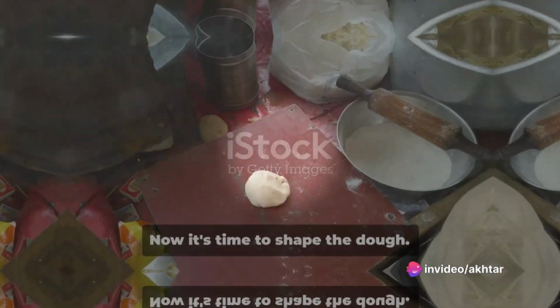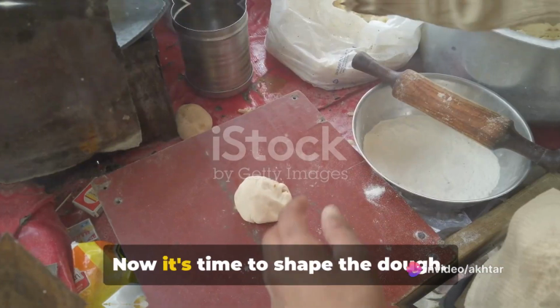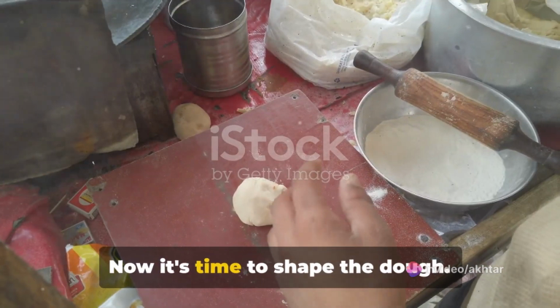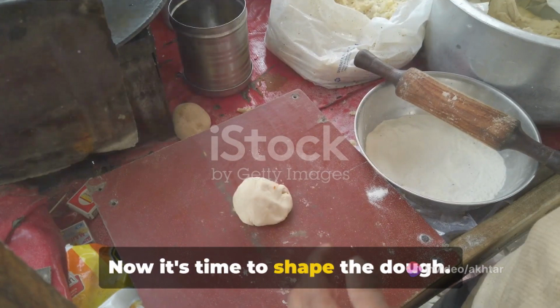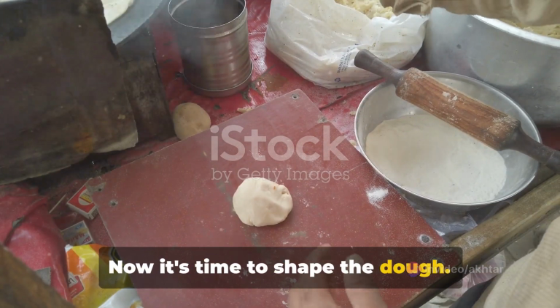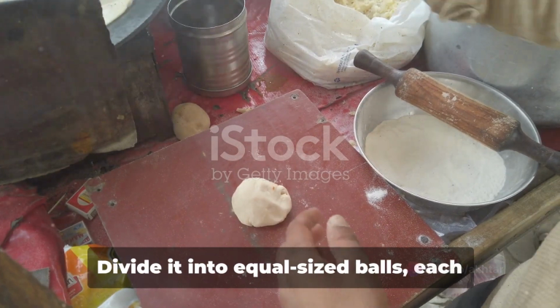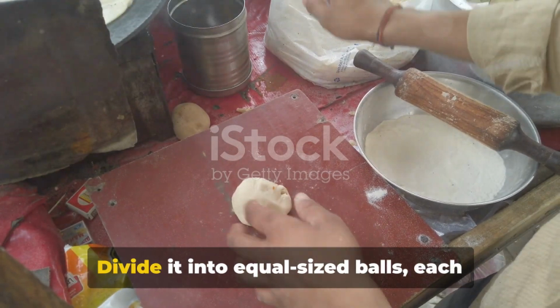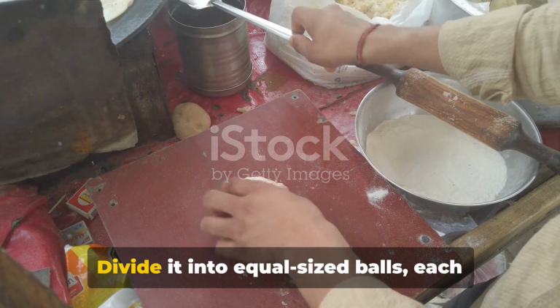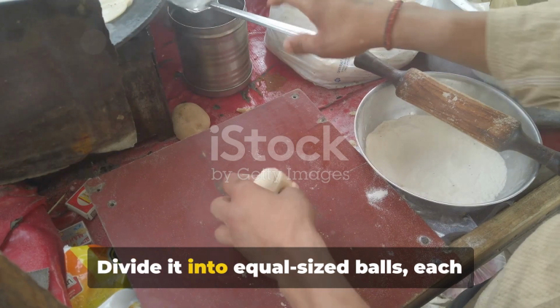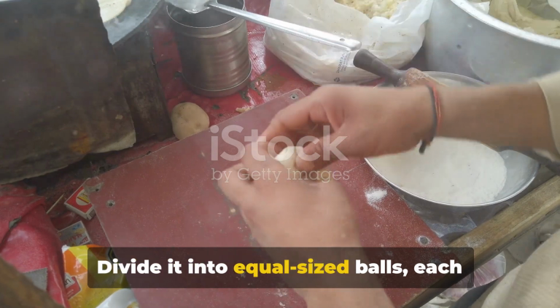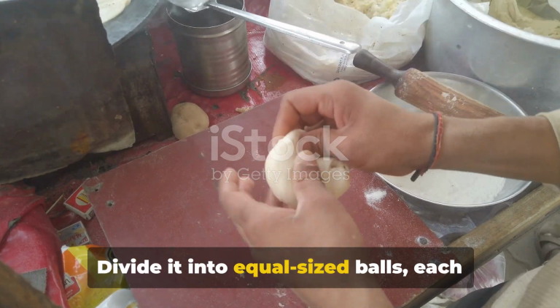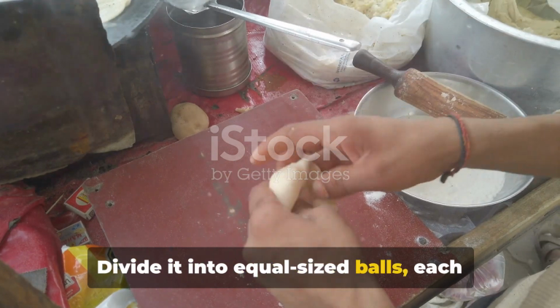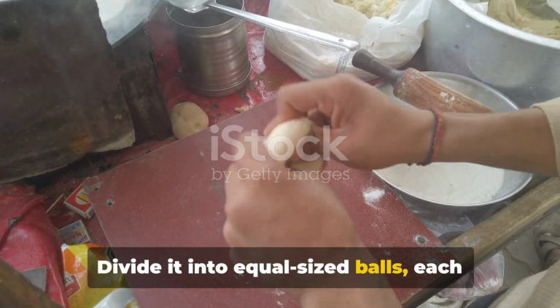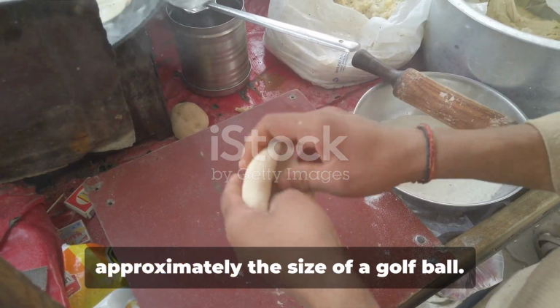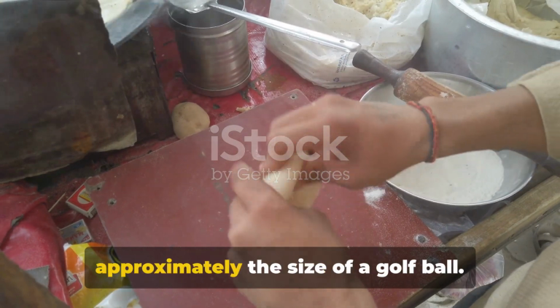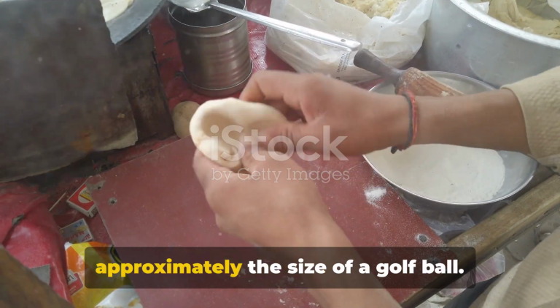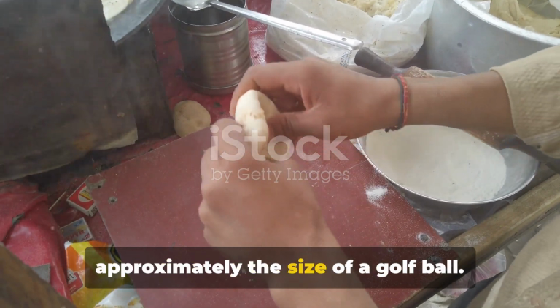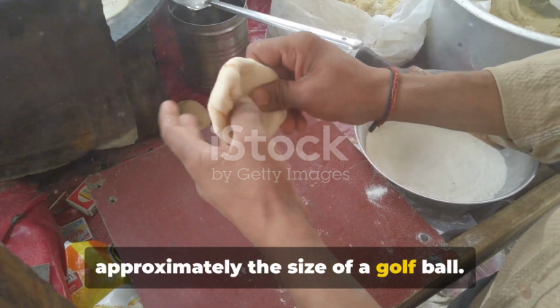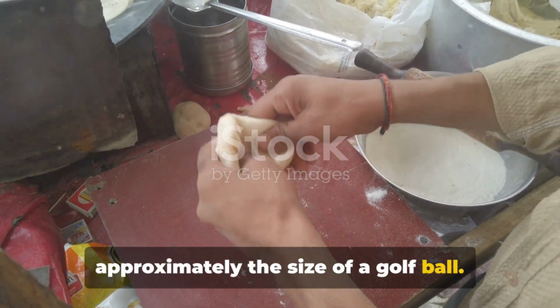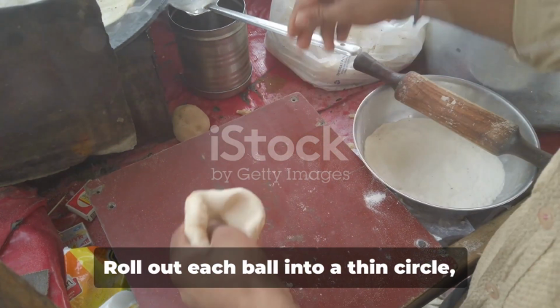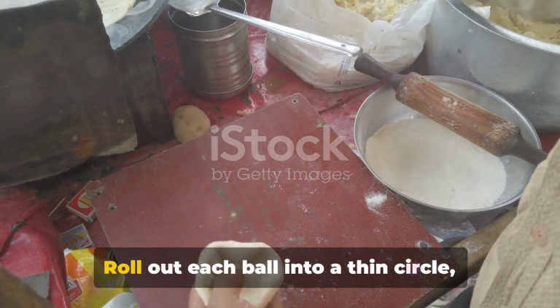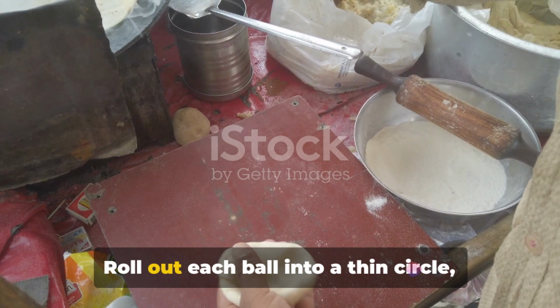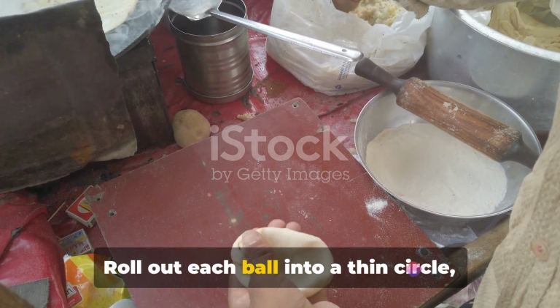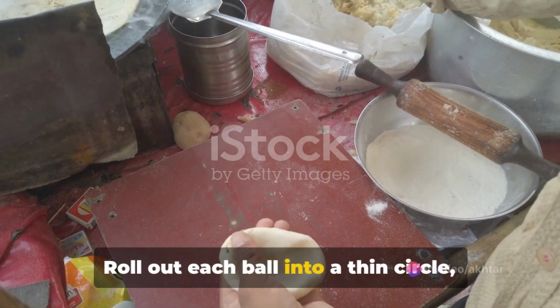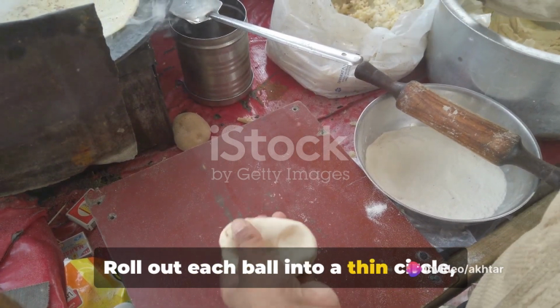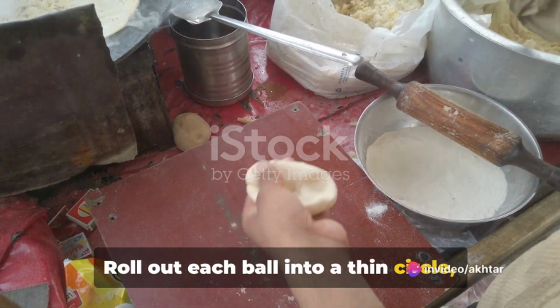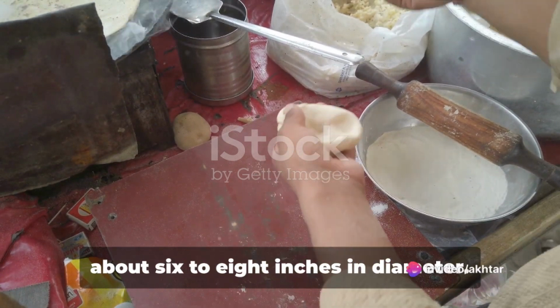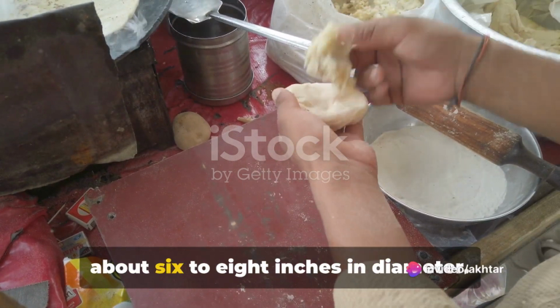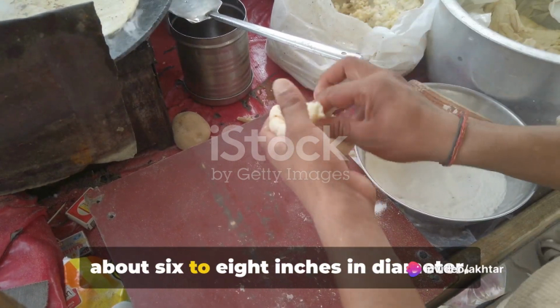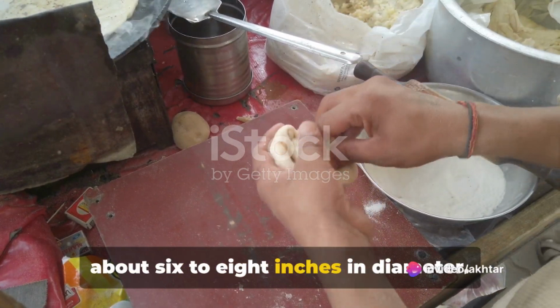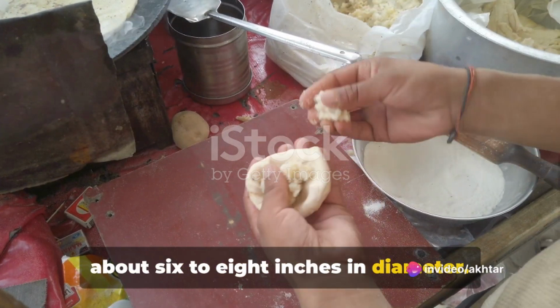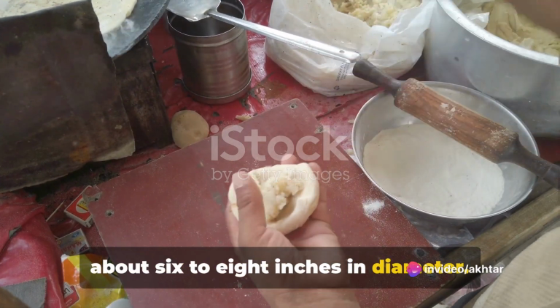Now it's time to shape the dough. Divide it into equal-sized balls, each approximately the size of a golf ball. Roll out each ball into a thin circle about 6 to 8 inches in diameter.